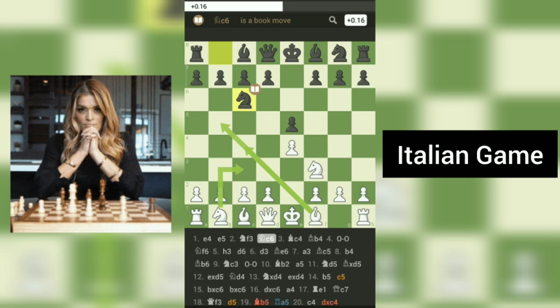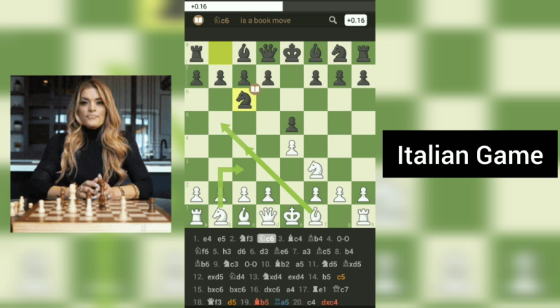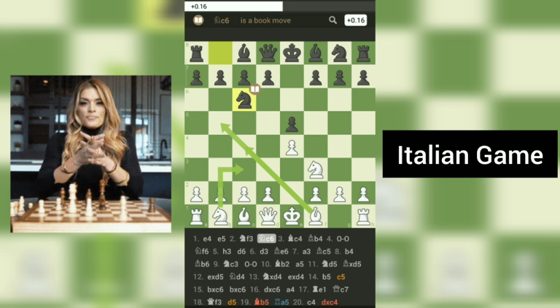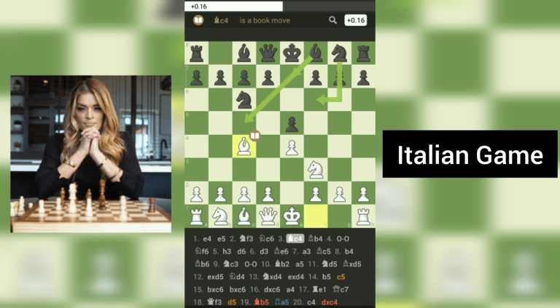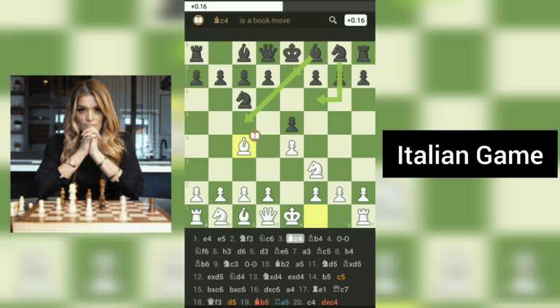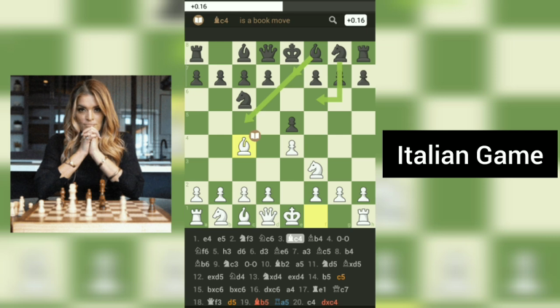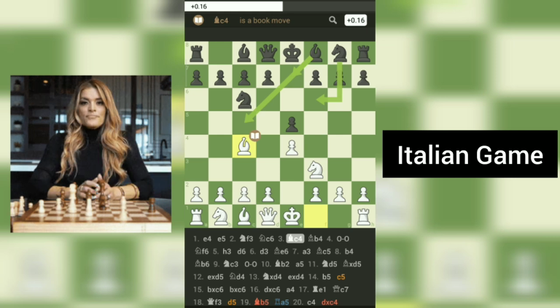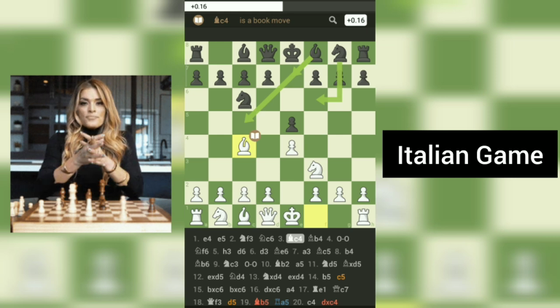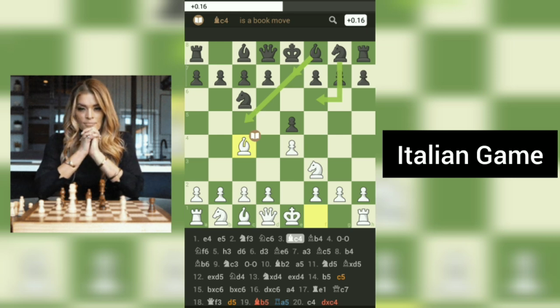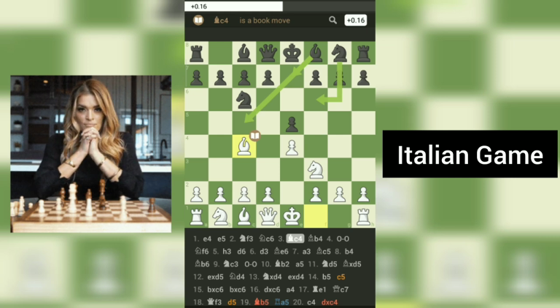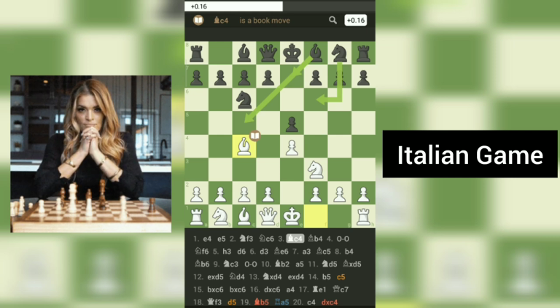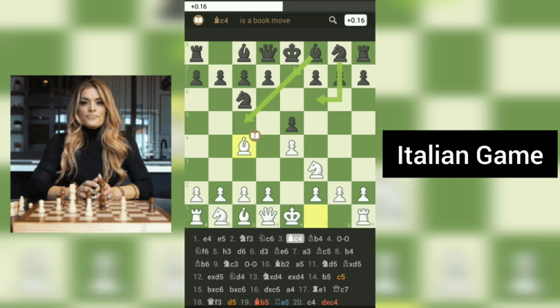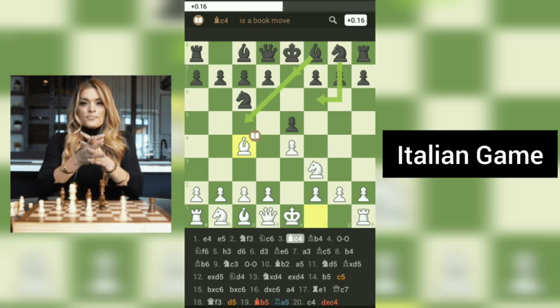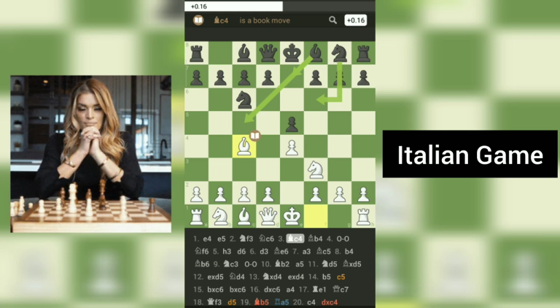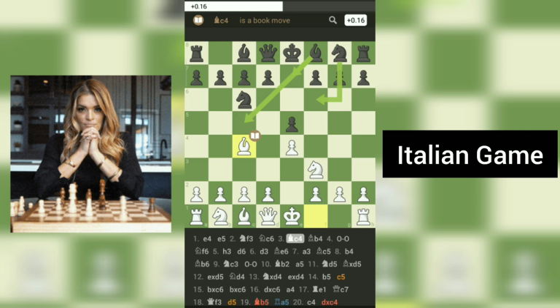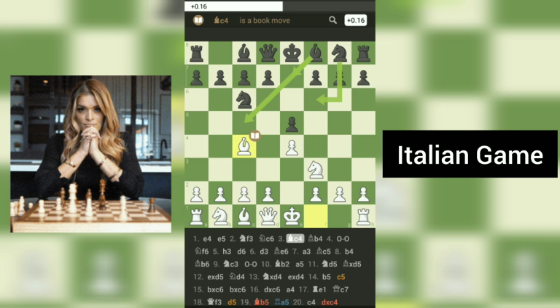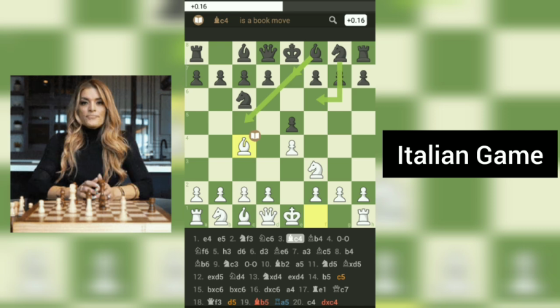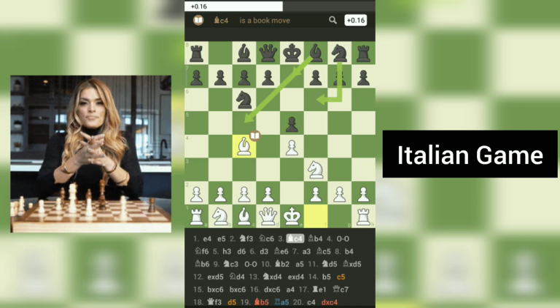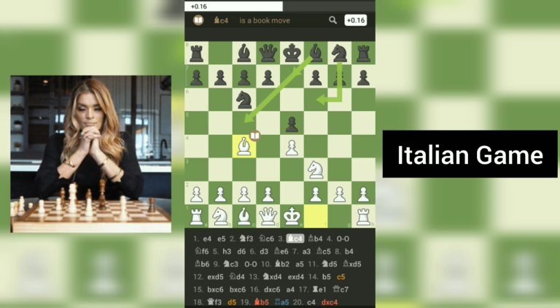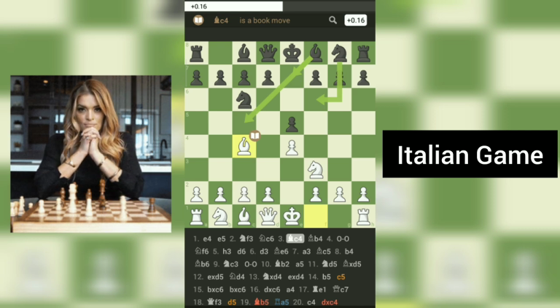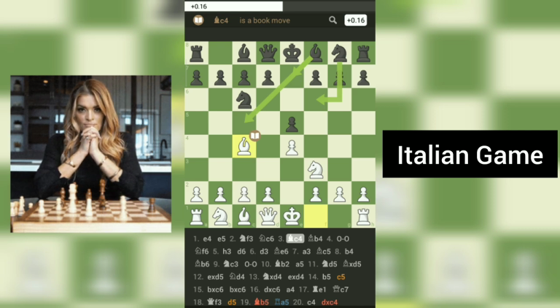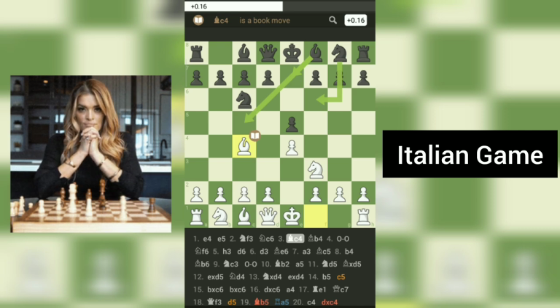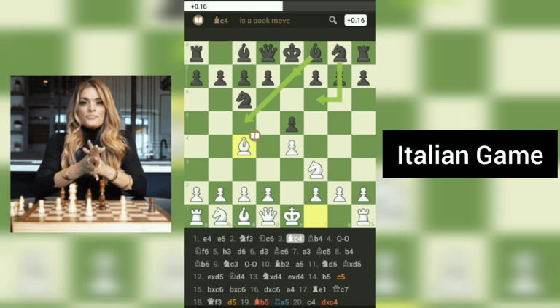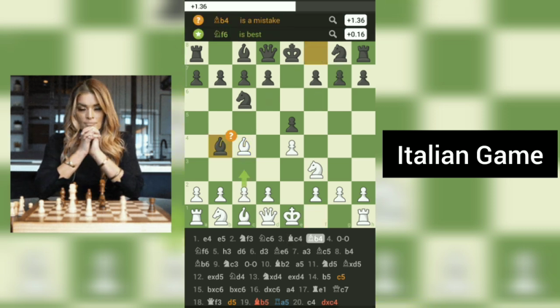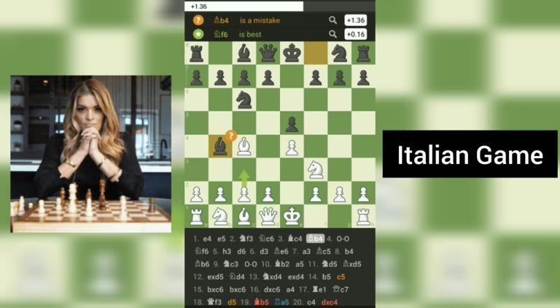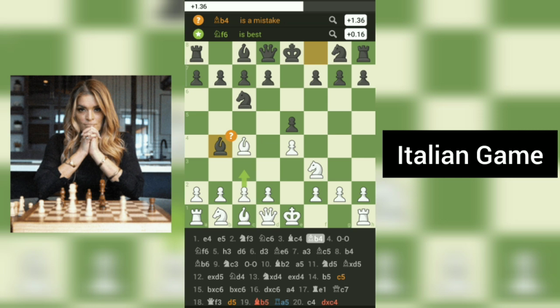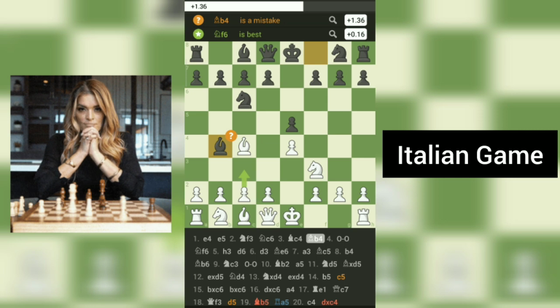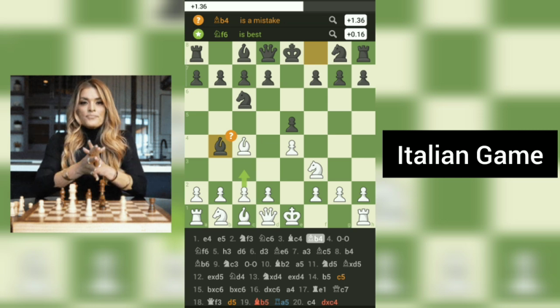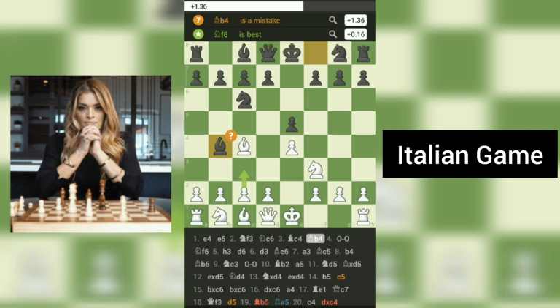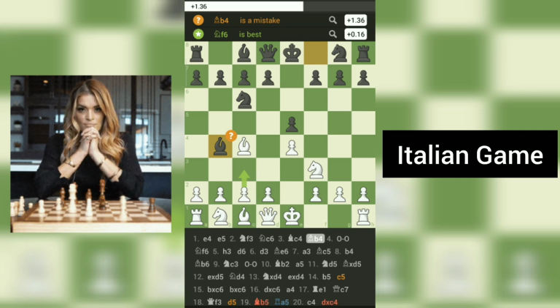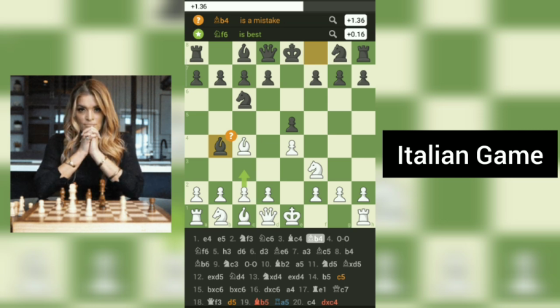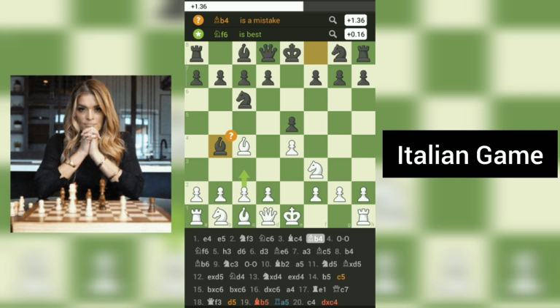White plays 3.Bc4, initiating the Italian game. This move targets black's E5 pawn, challenging its presence in the center. Black counters with 3...Bb4, opting for the solid but less common bishop's variation.